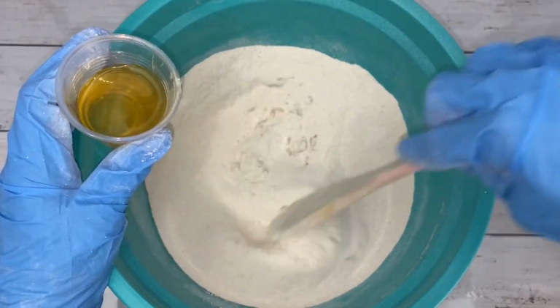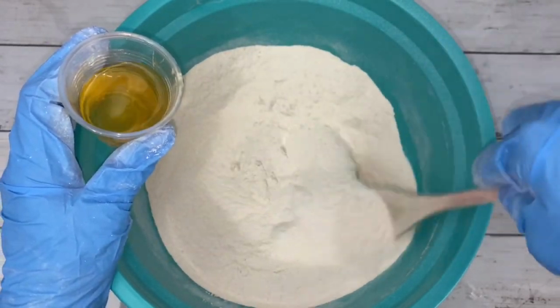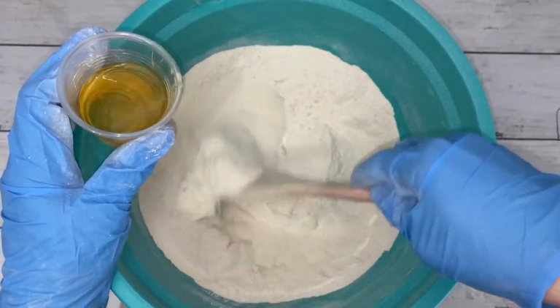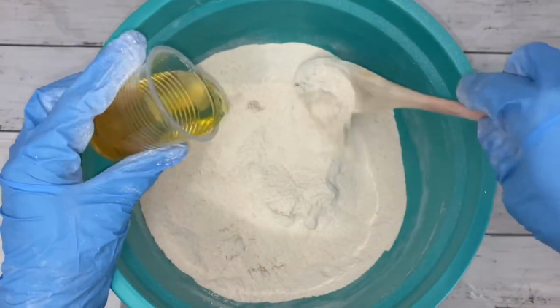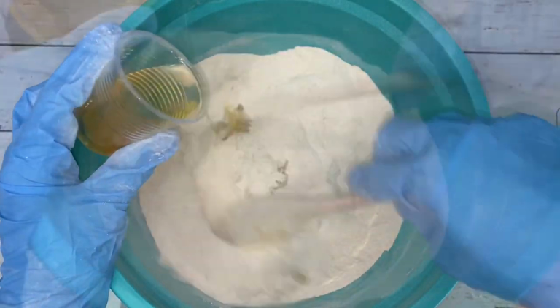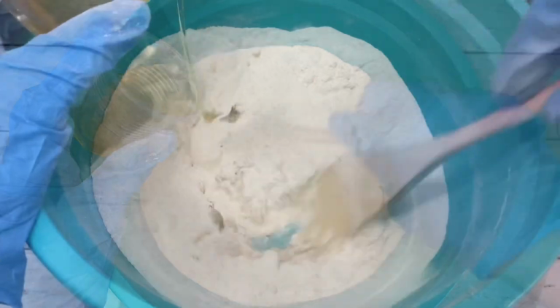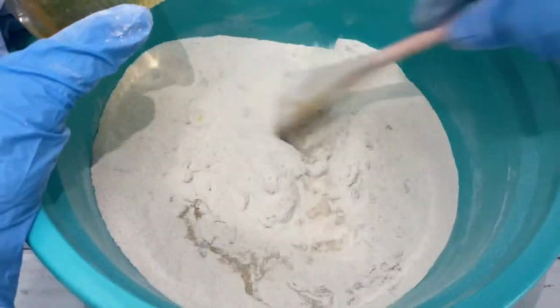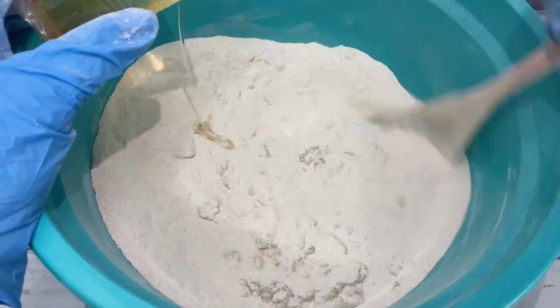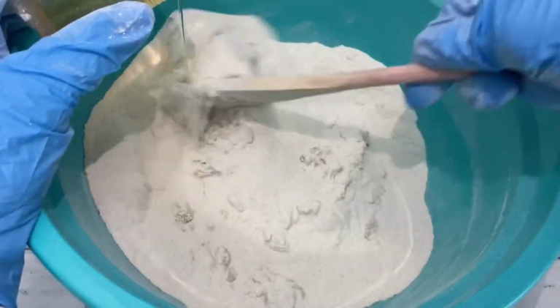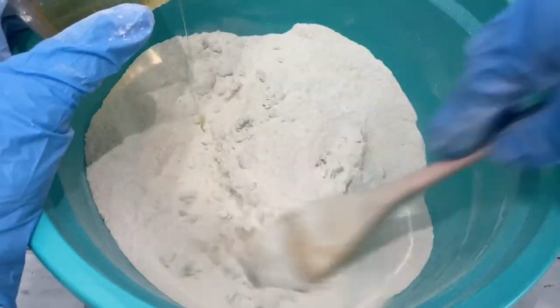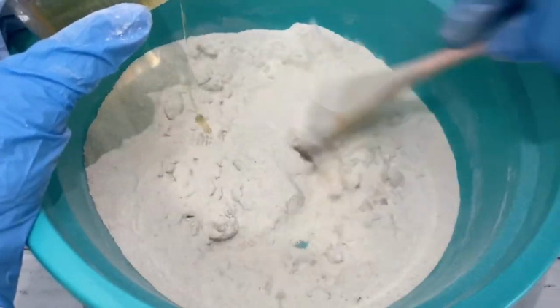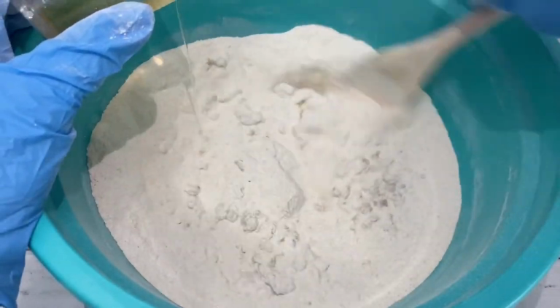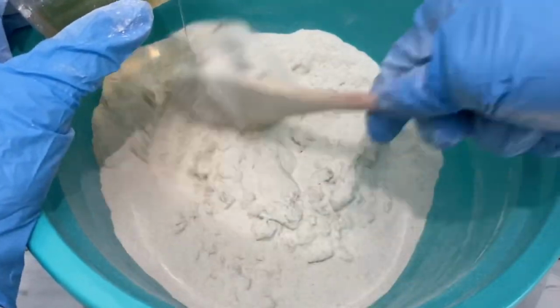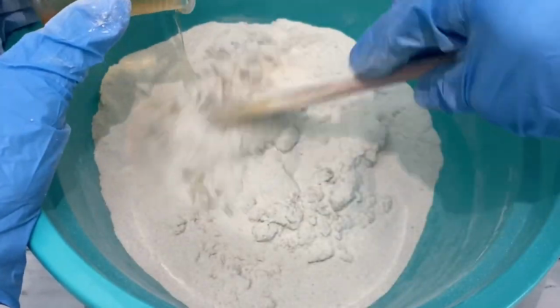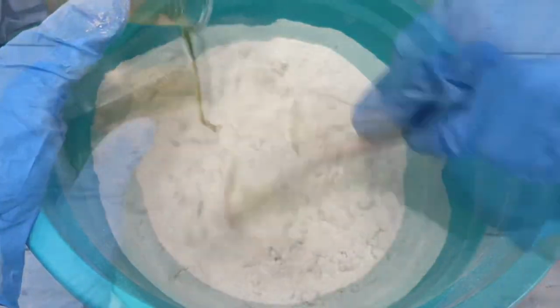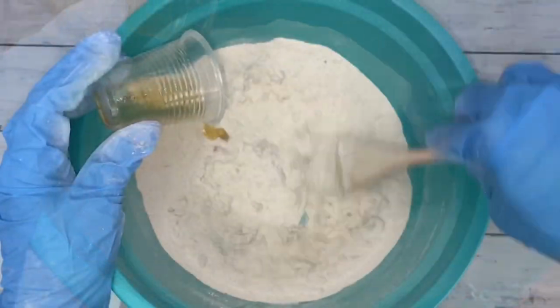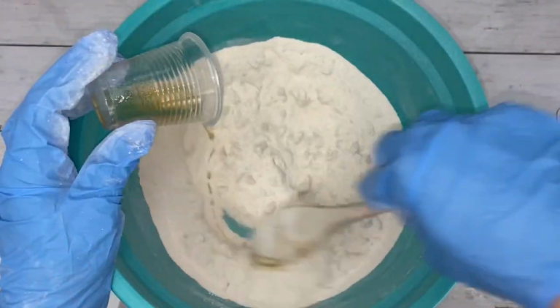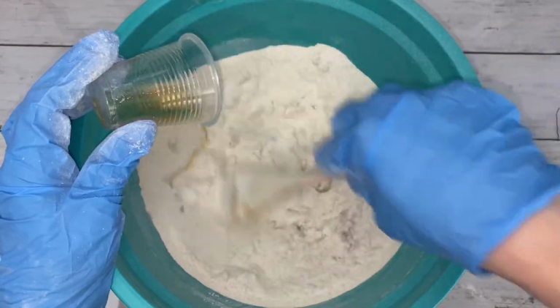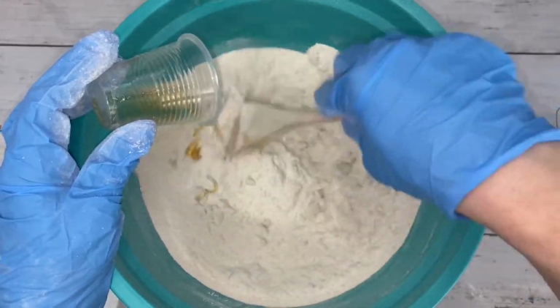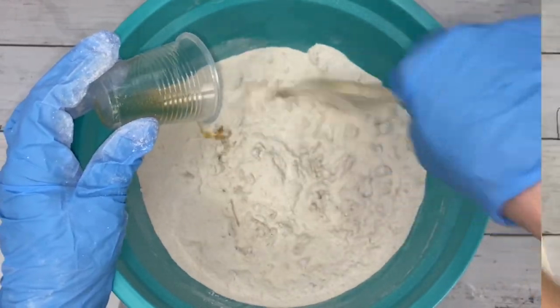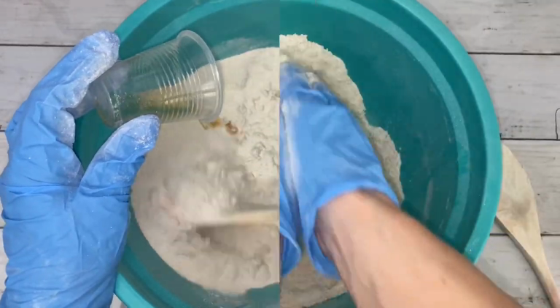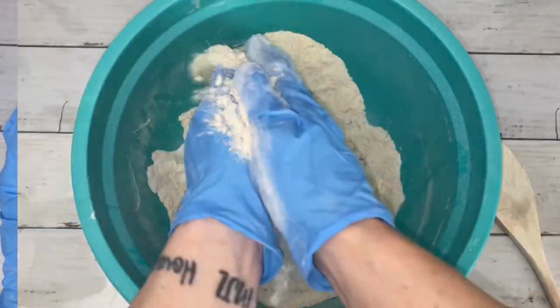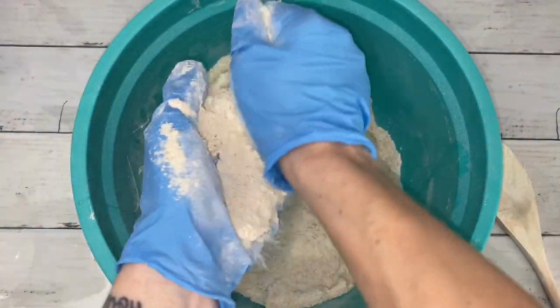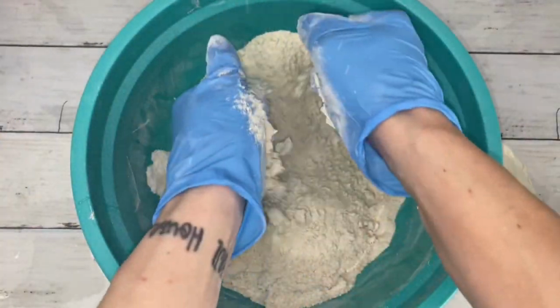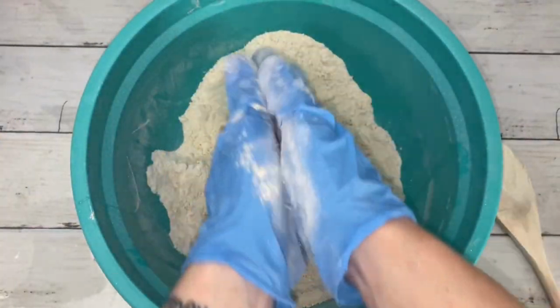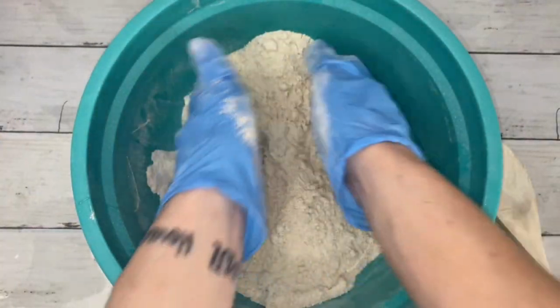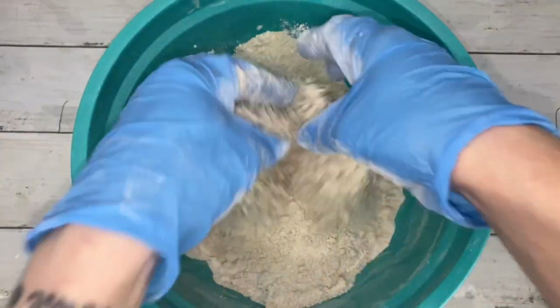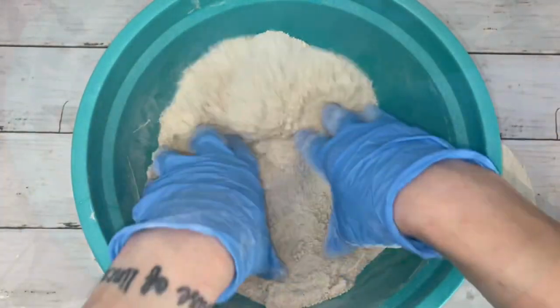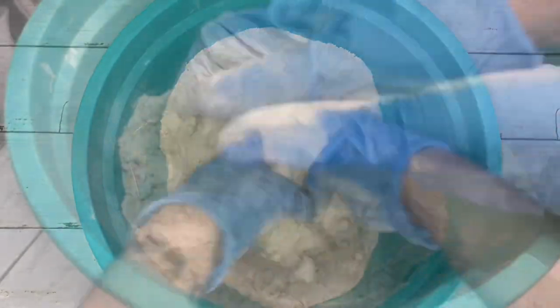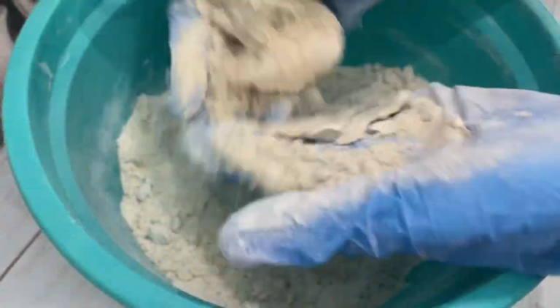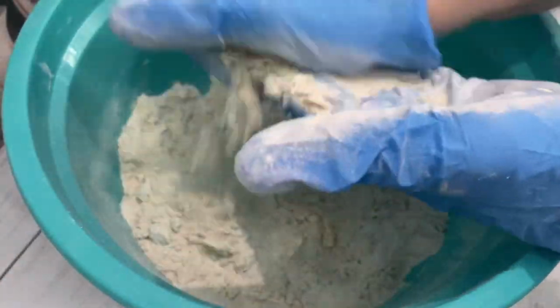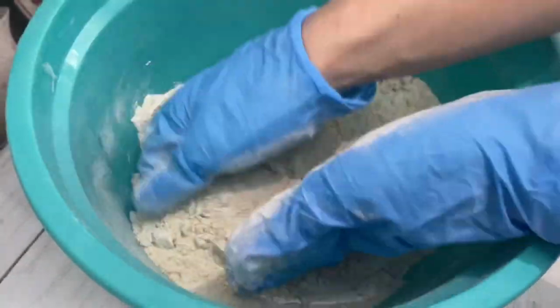This is a soft recipe, meaning you don't have to follow the recipe exactly — it'll work even if you change ingredients, adjust the amount, or even add additional ingredients. Tailor this recipe to suit your needs.